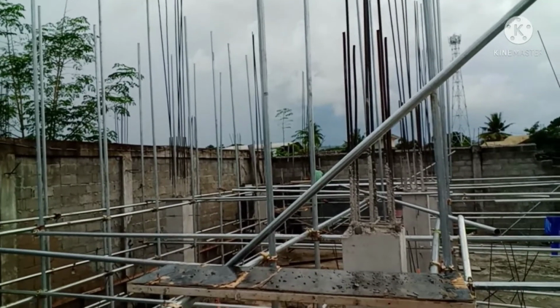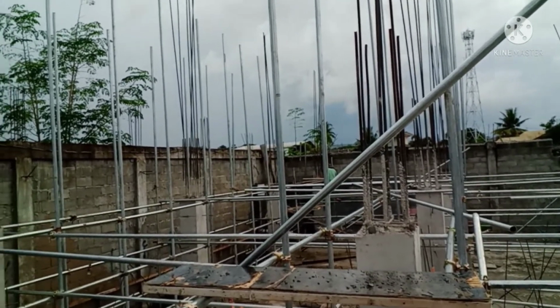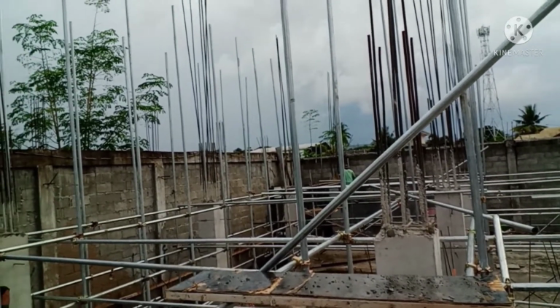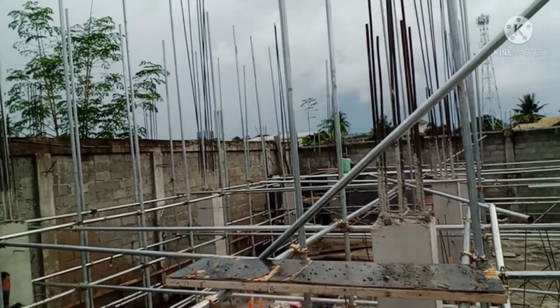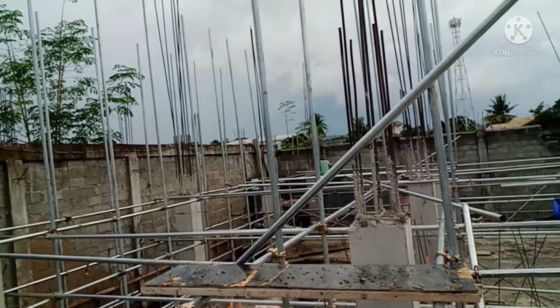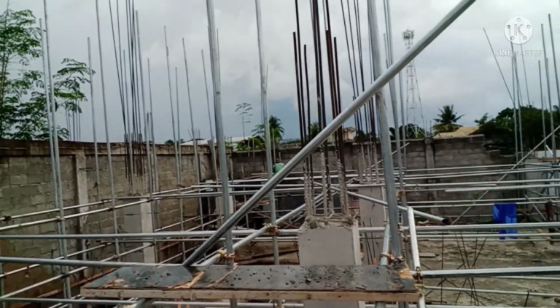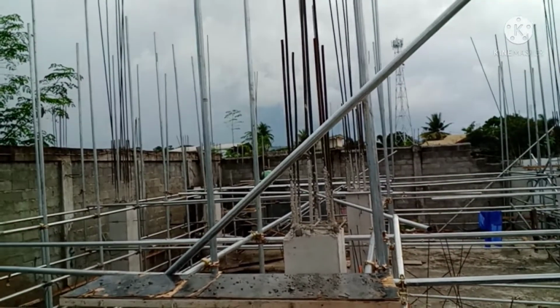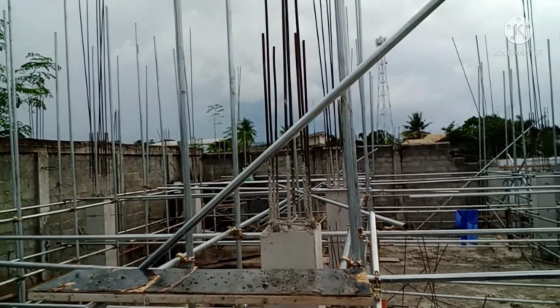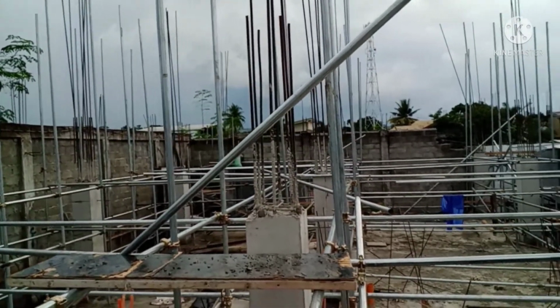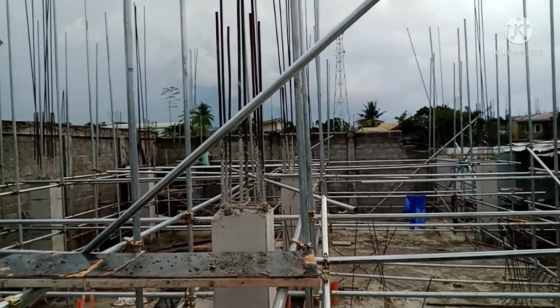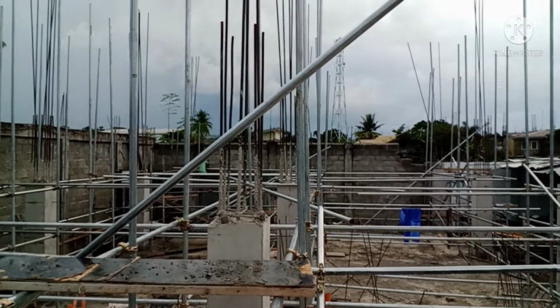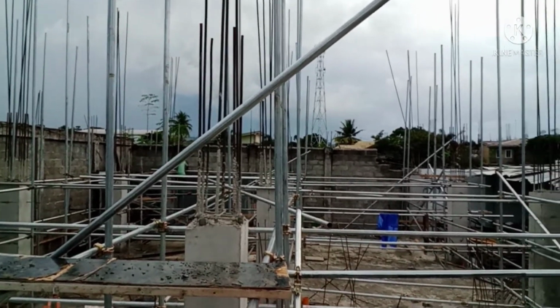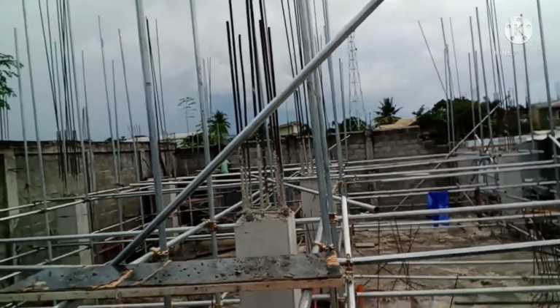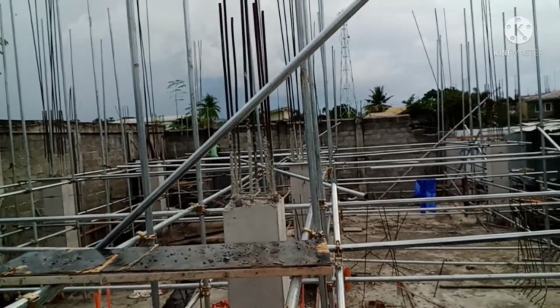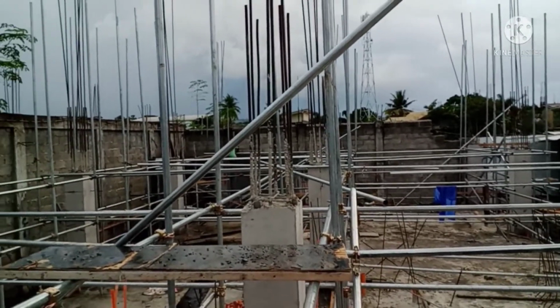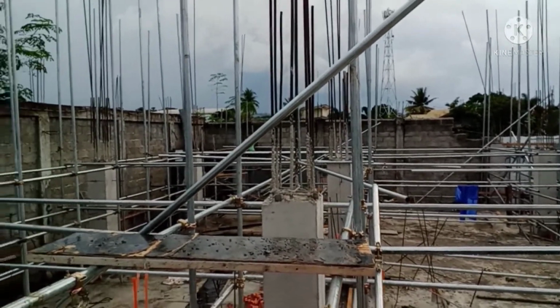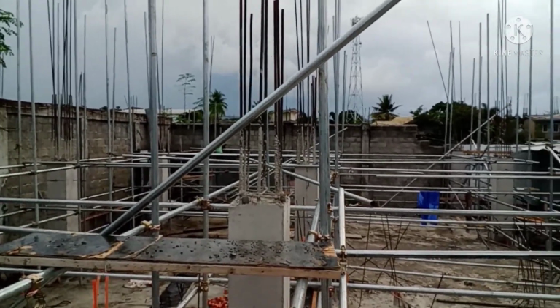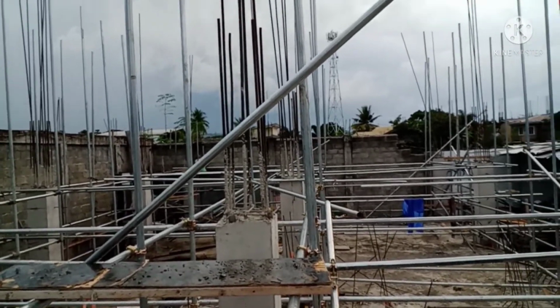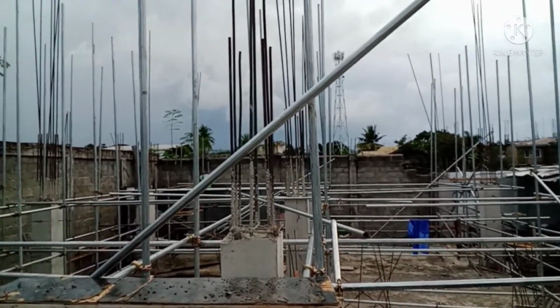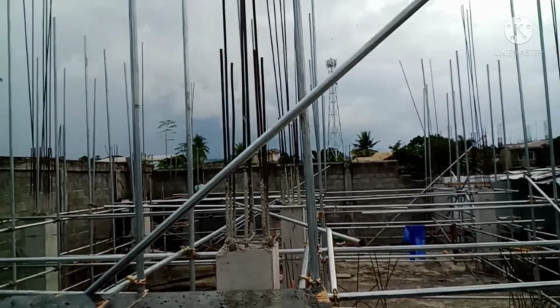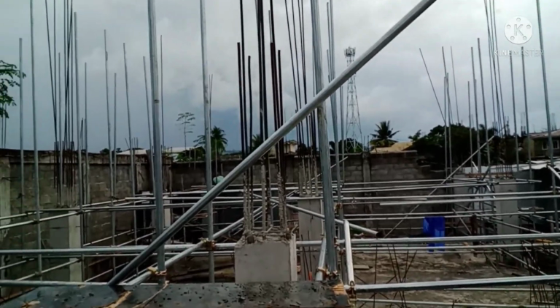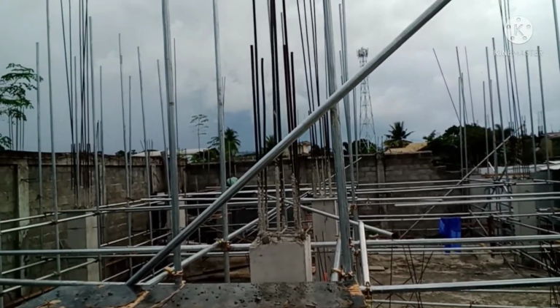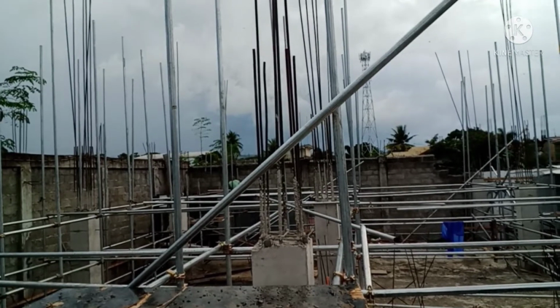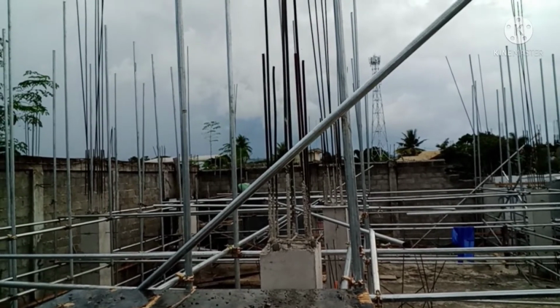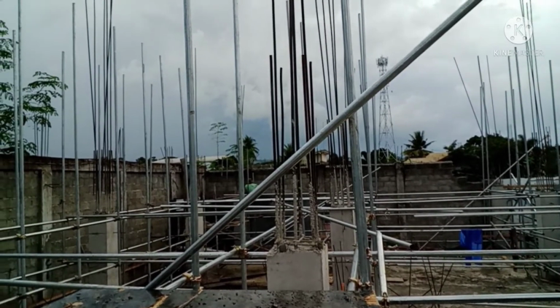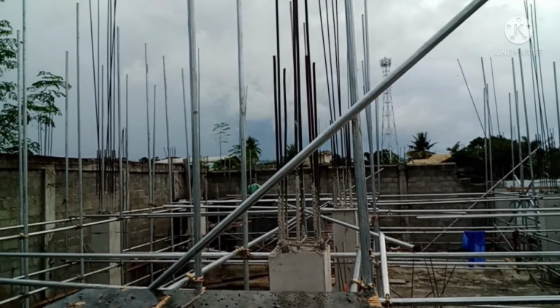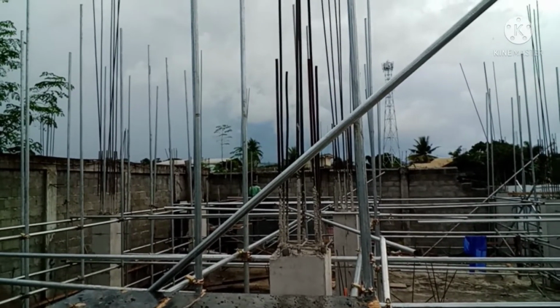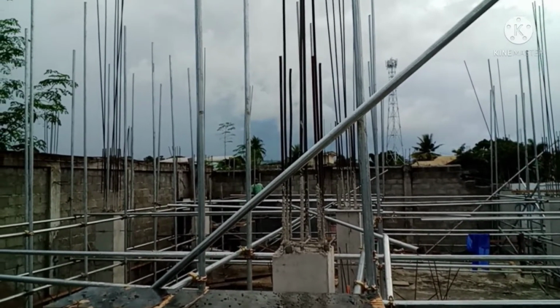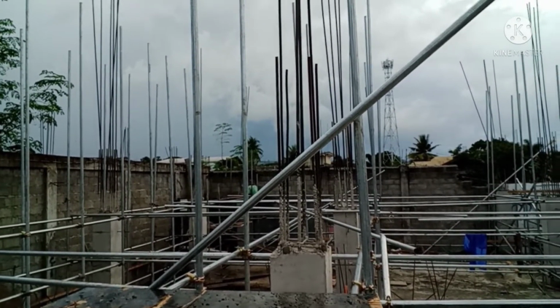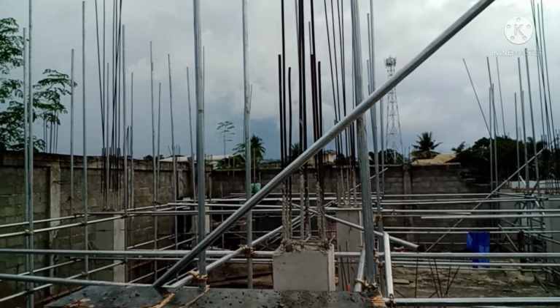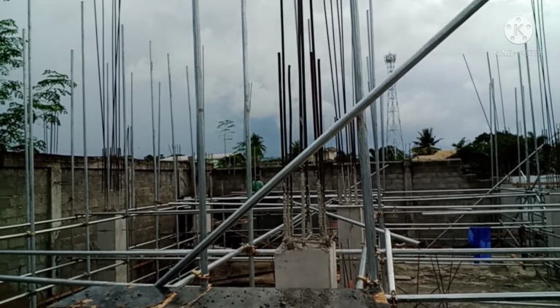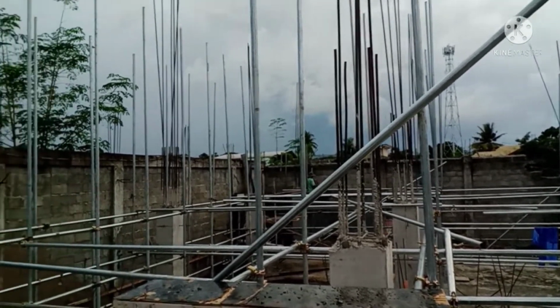Itong project natin ay 2-story residential building na may storage siya. Tapos yung rebars natin ay 20mm yung ginamit natin dito.